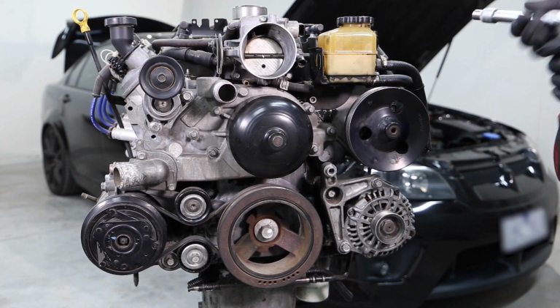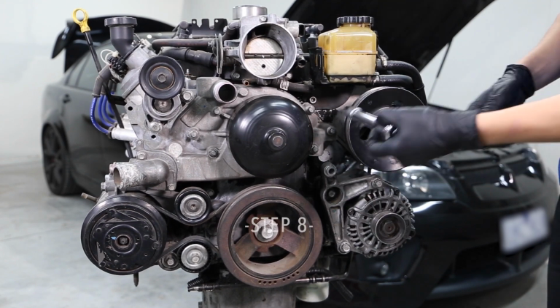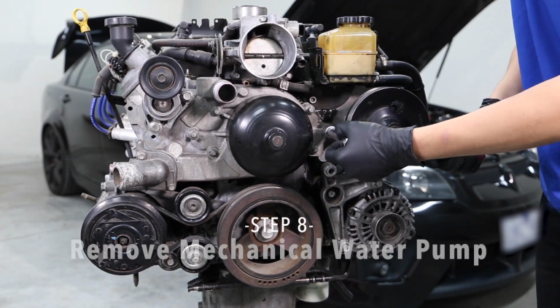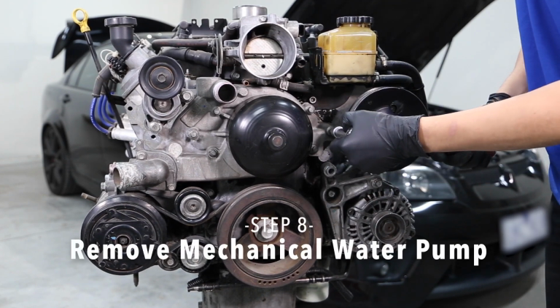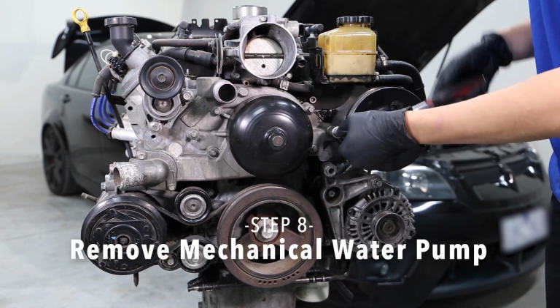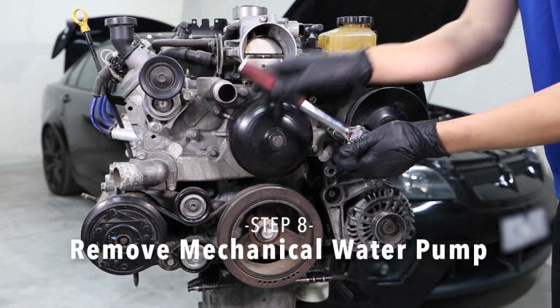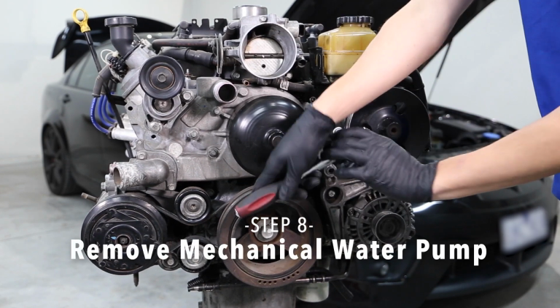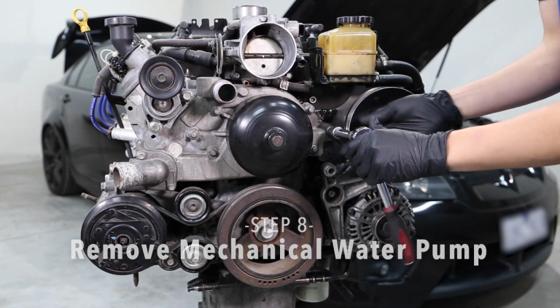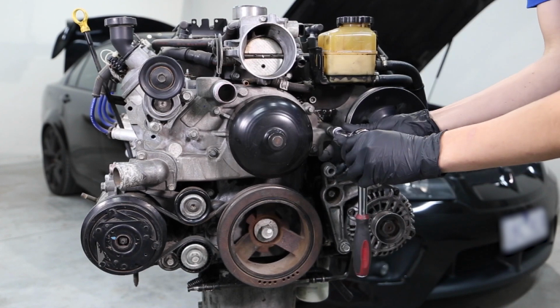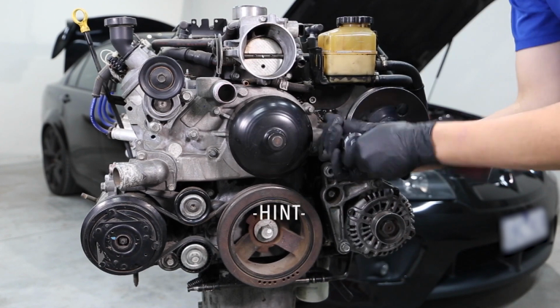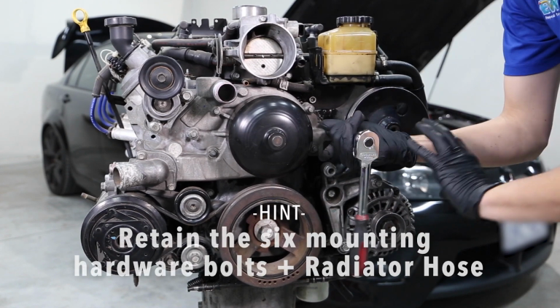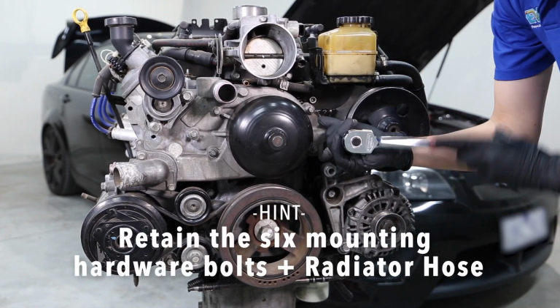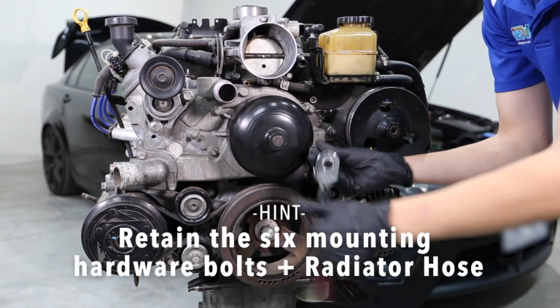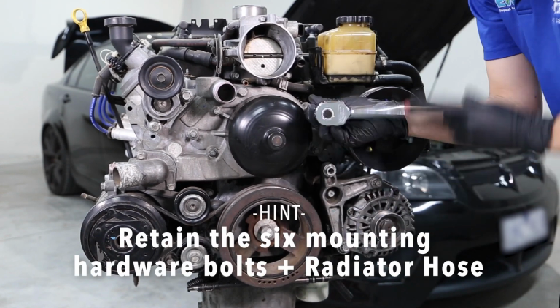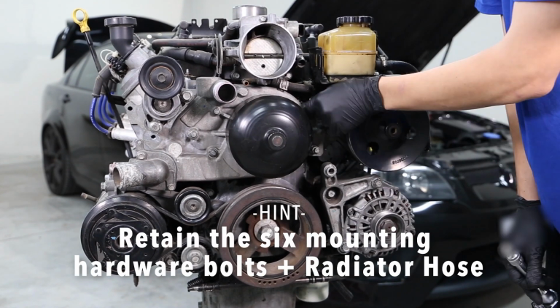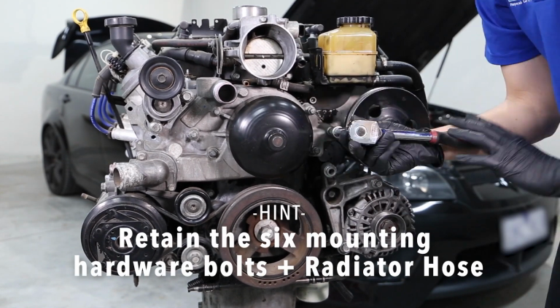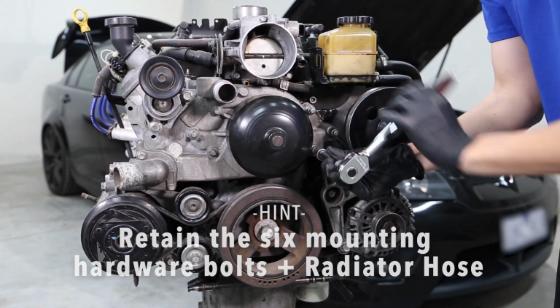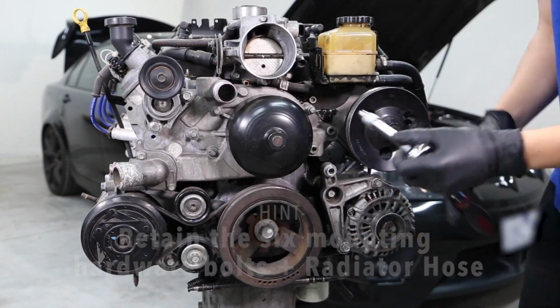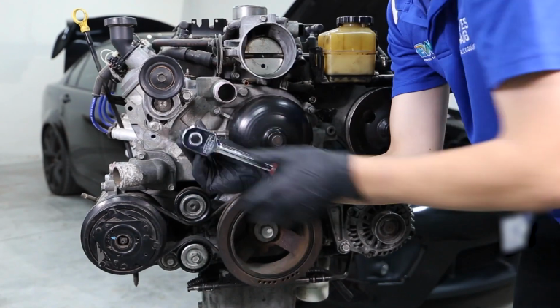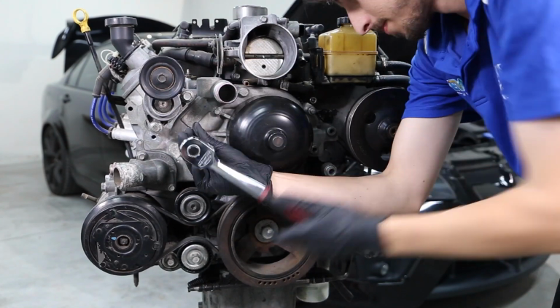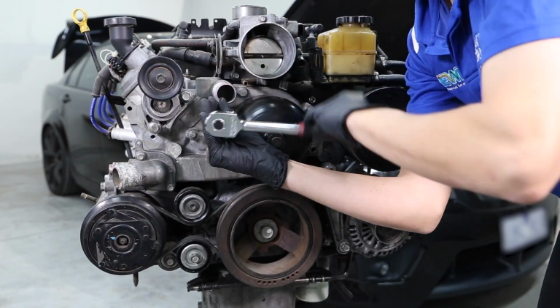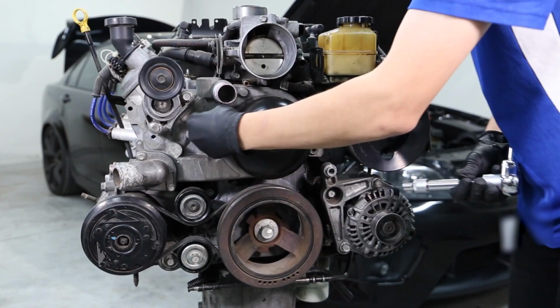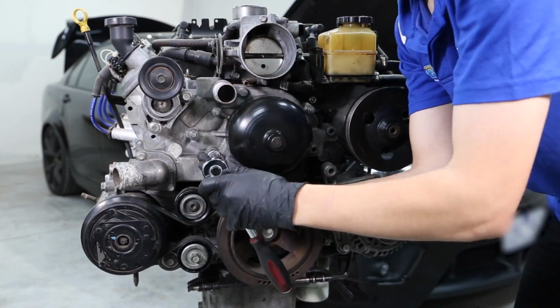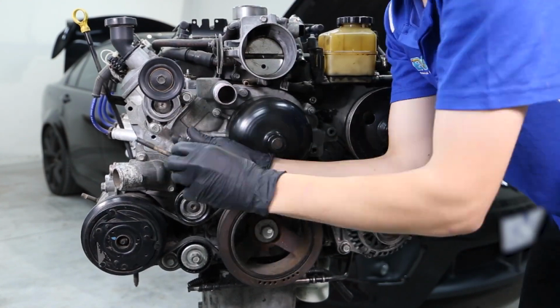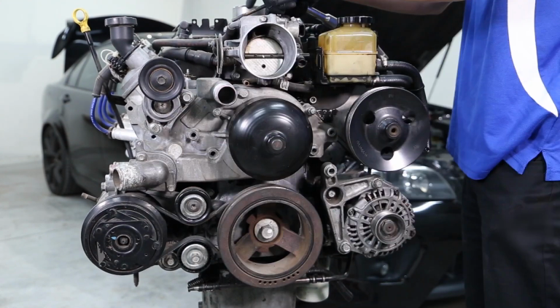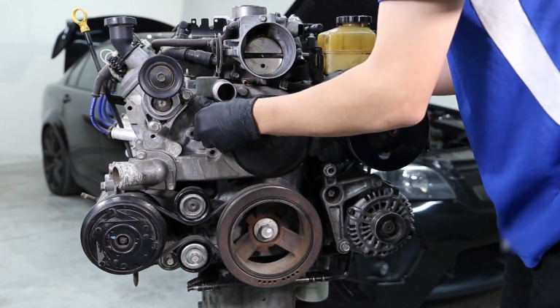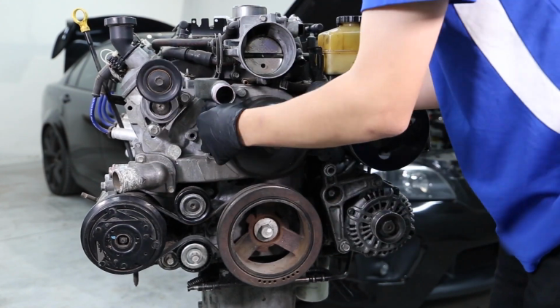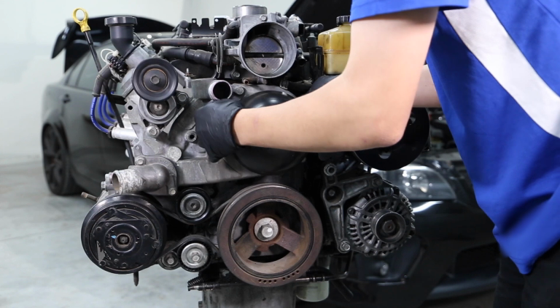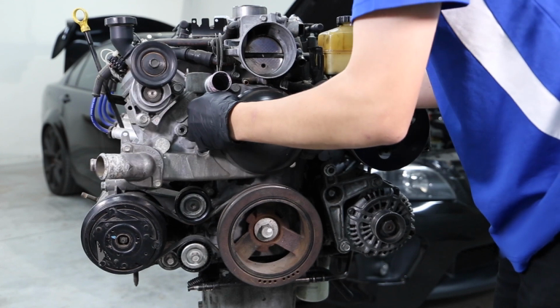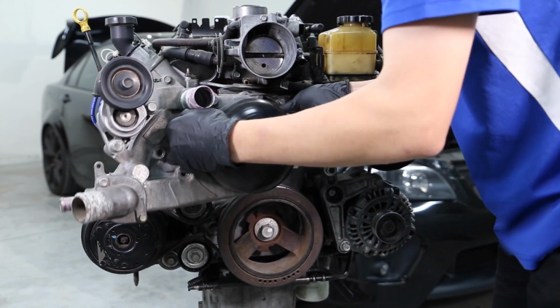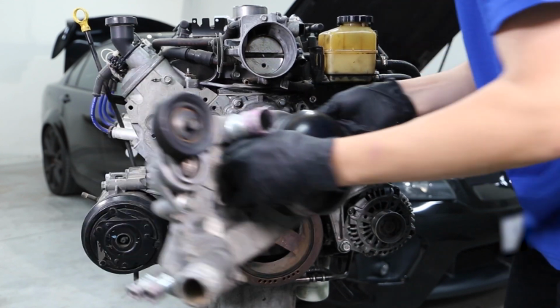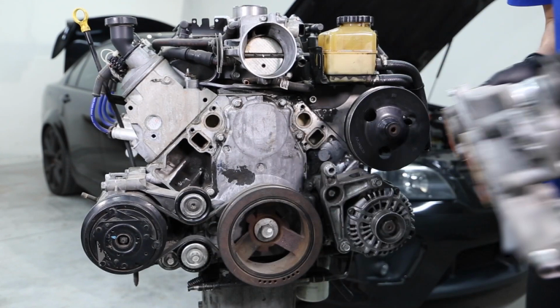Step 8. Remove the mechanical water pump. Retain the six mounting hardware bolts as these will be used to secure your new EWP adapter block. Hold on to the radiator hose too, as it may be required to complete the installation.